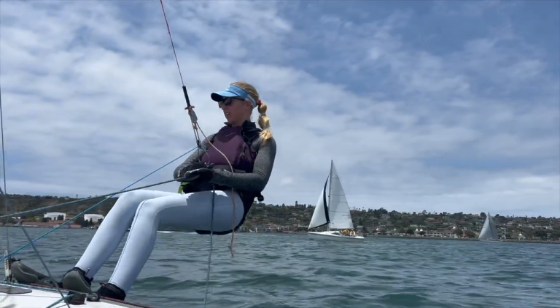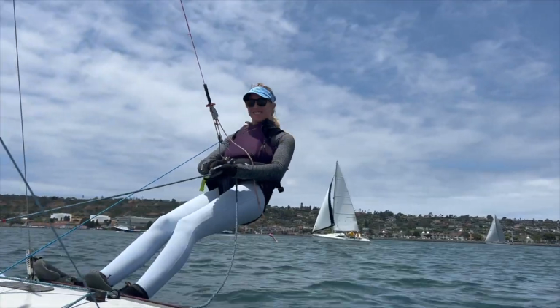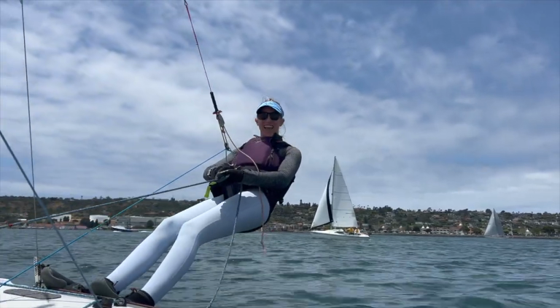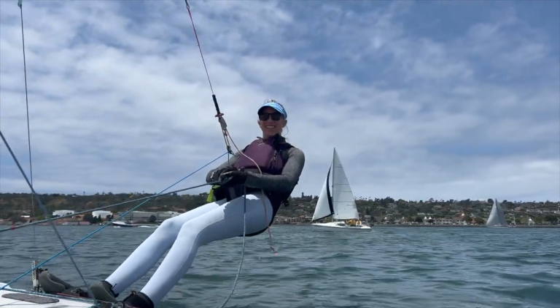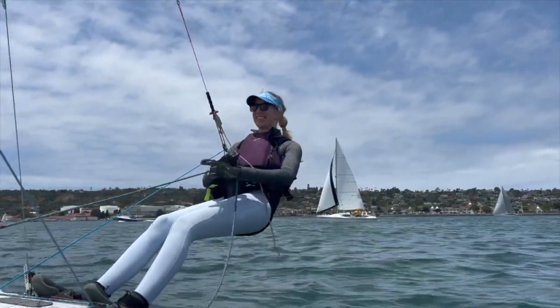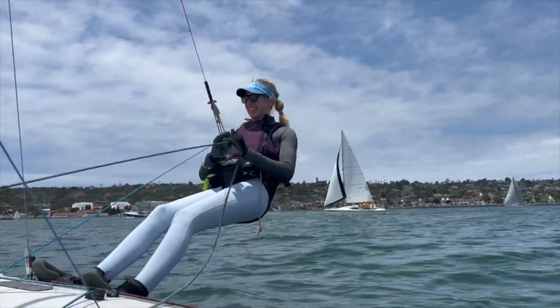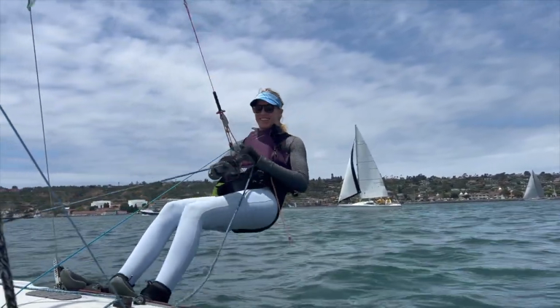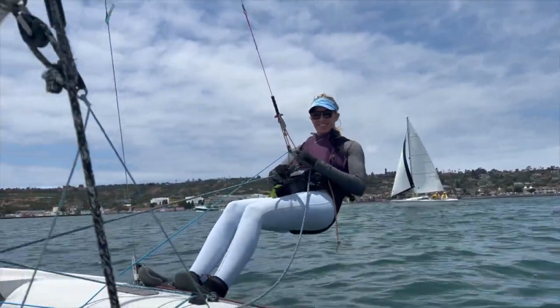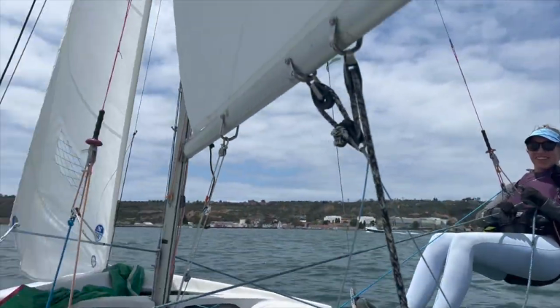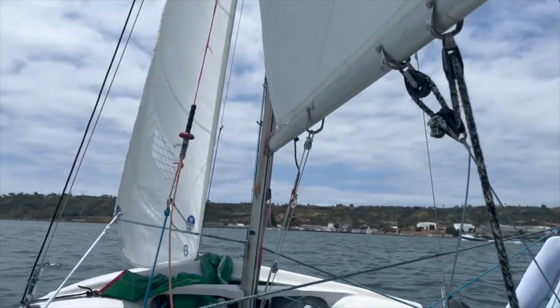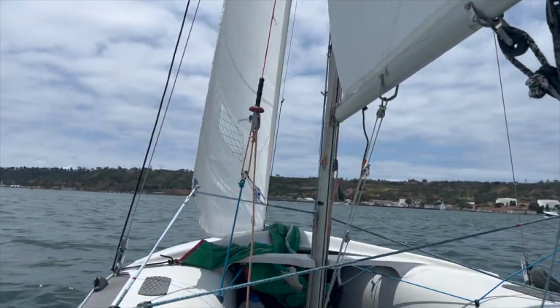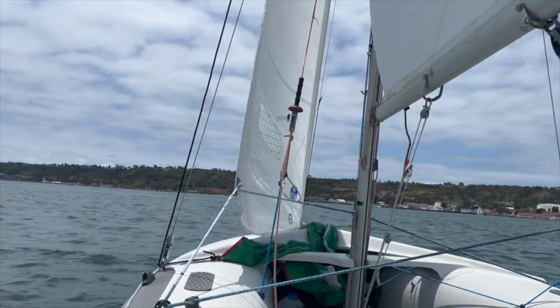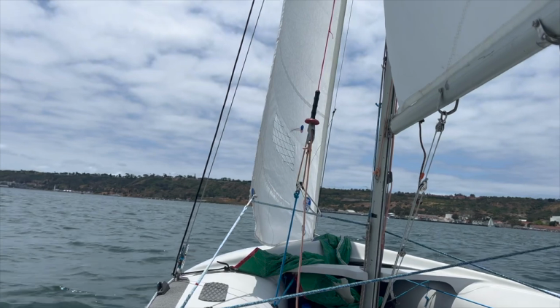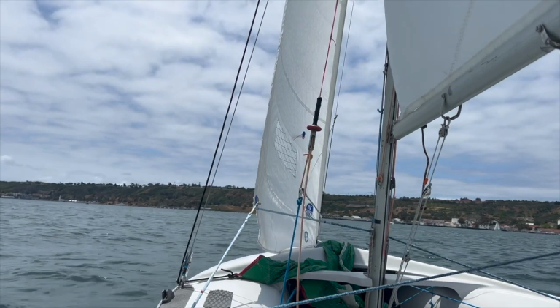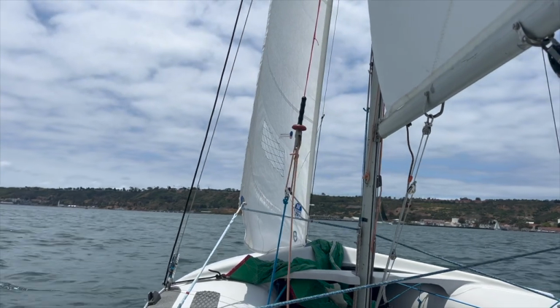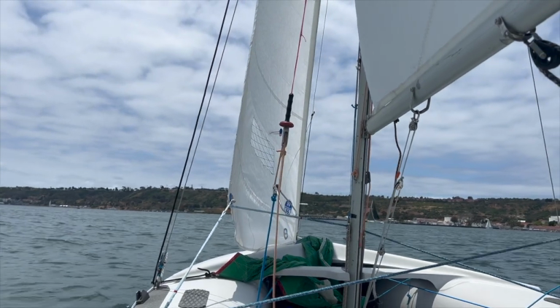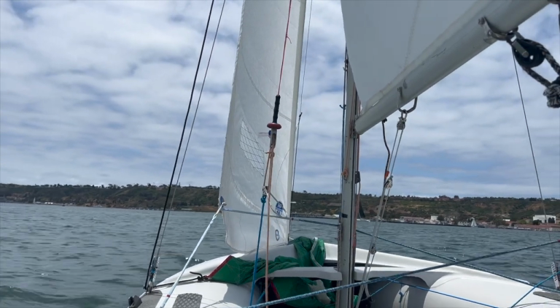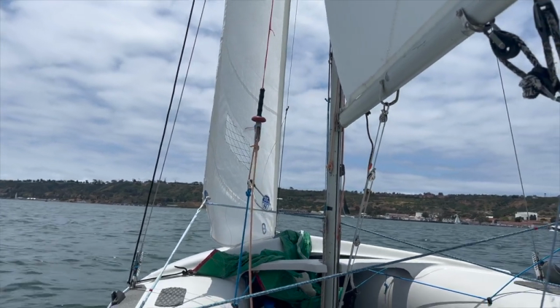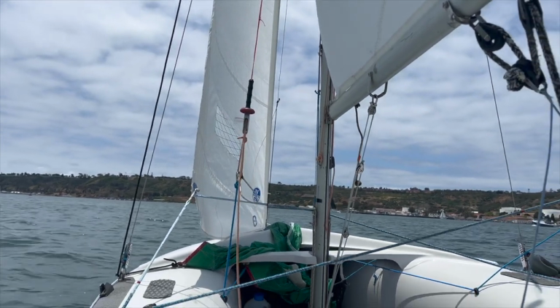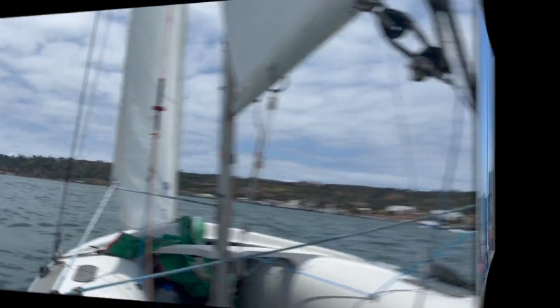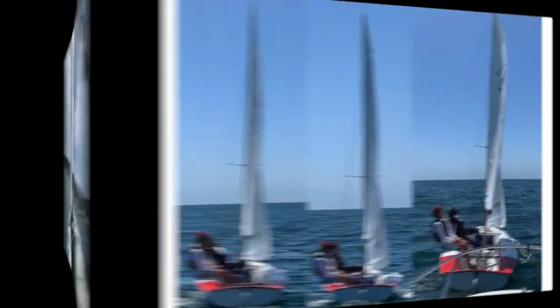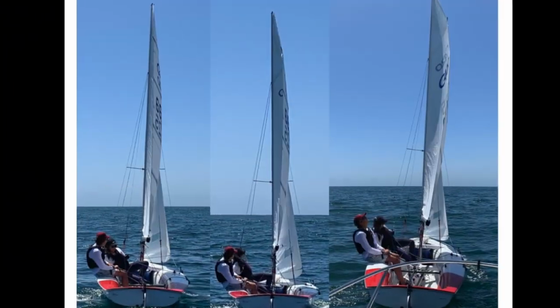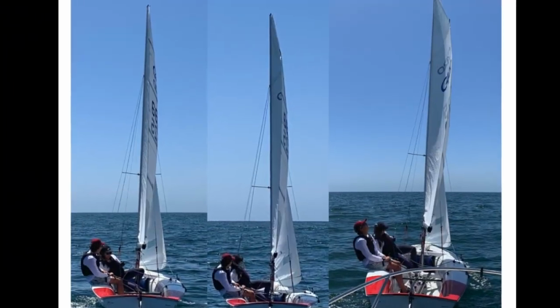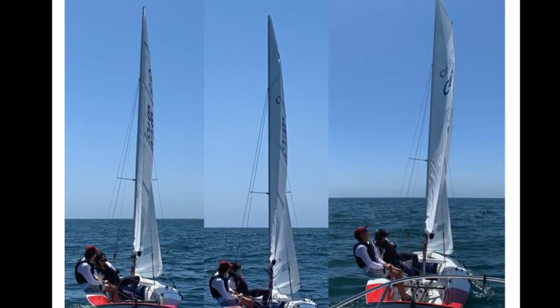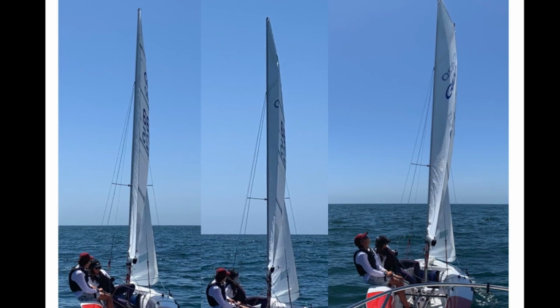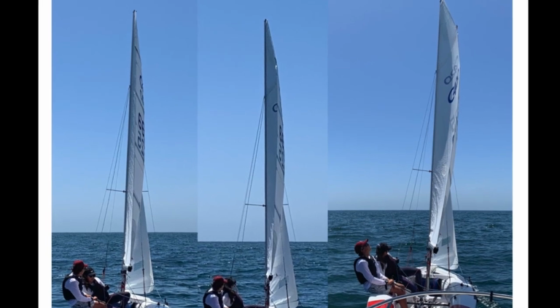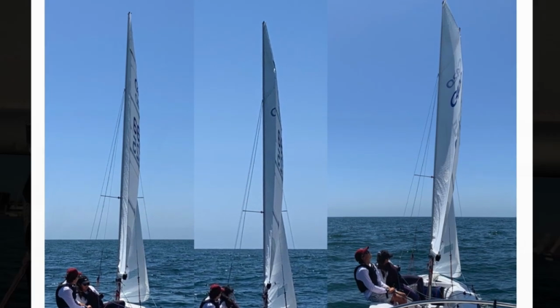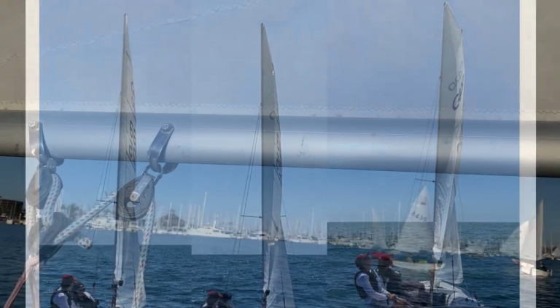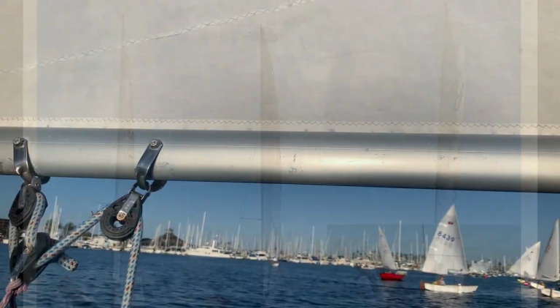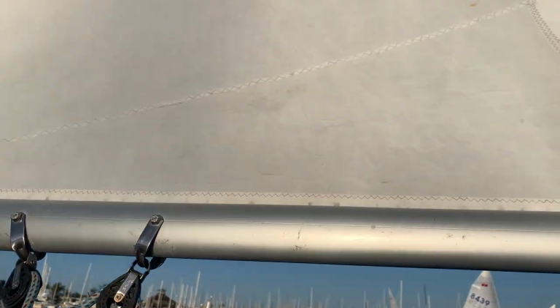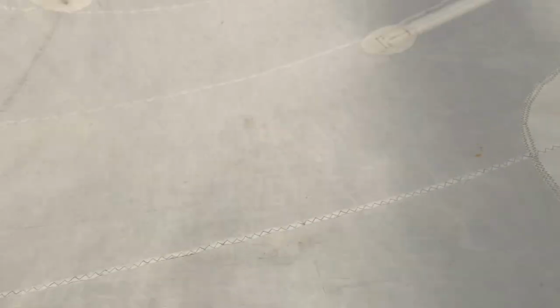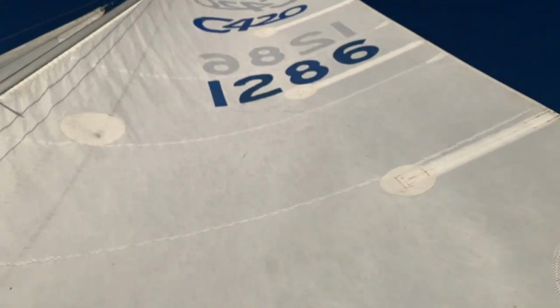Next topic is a big one: it's jib trim. We have Kathy on the wire — thank you for this jib trim lesson. We can kind of make the jib look like whatever we want and let it go outboard or inward.